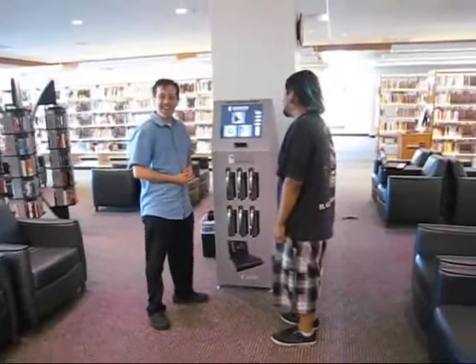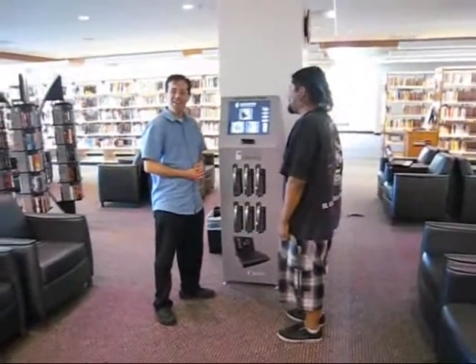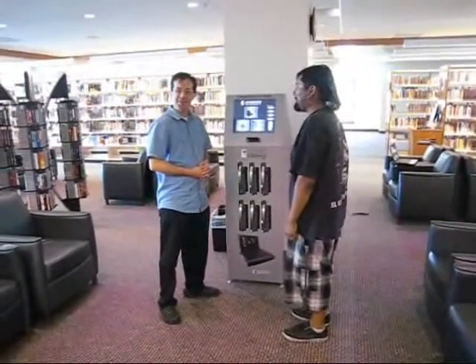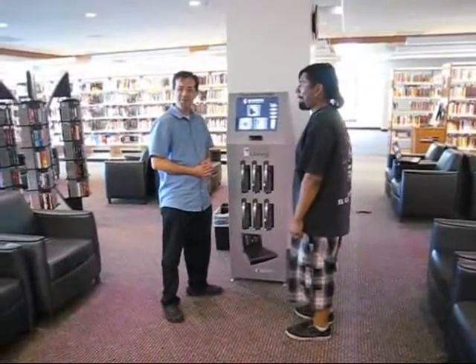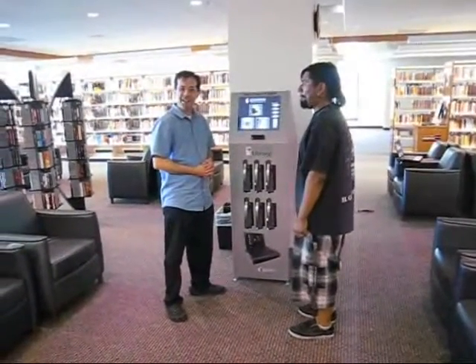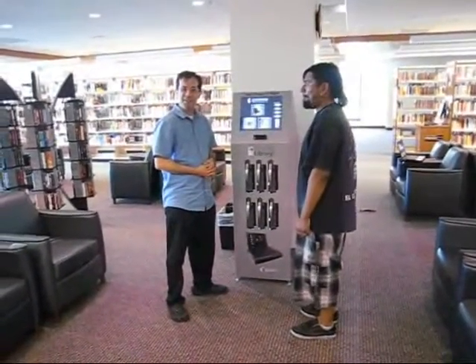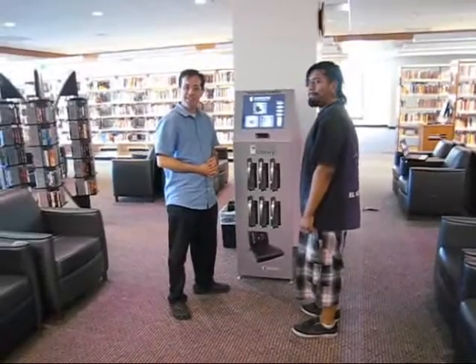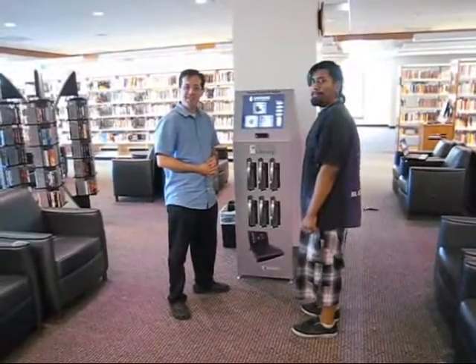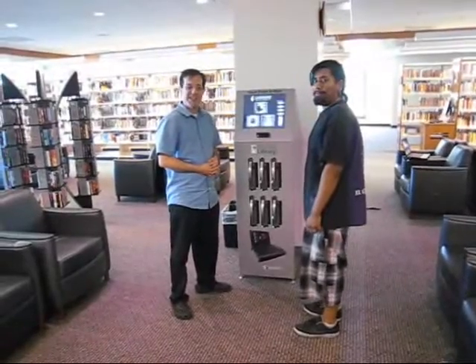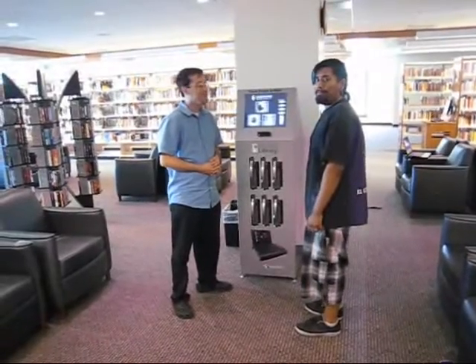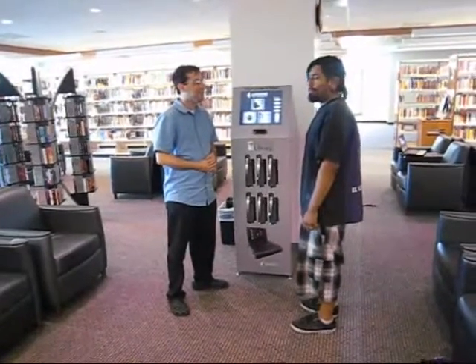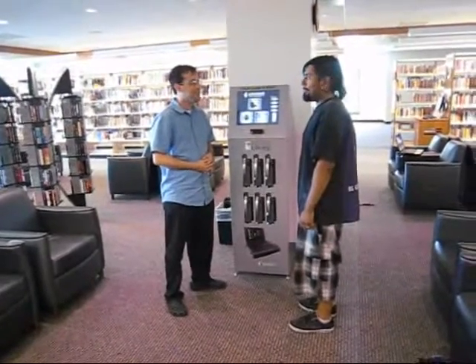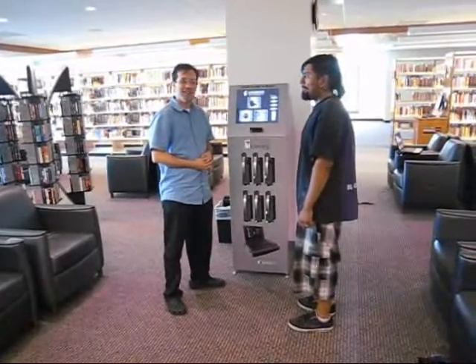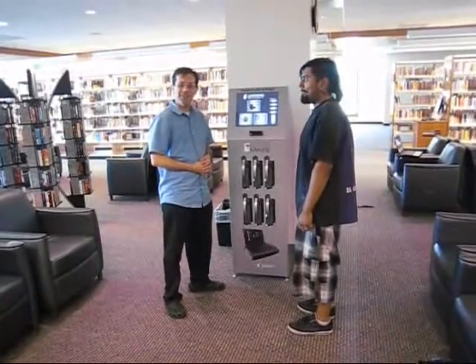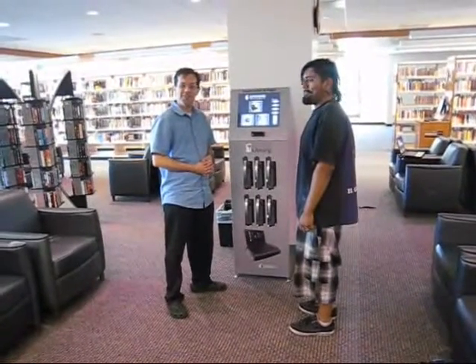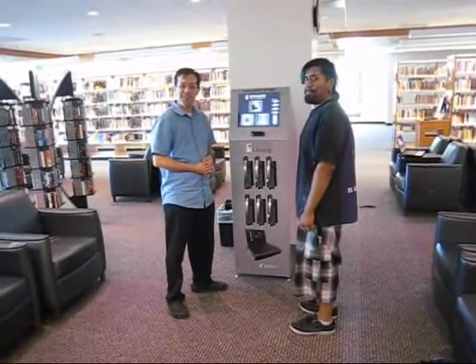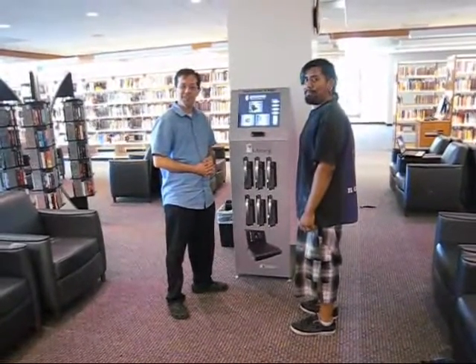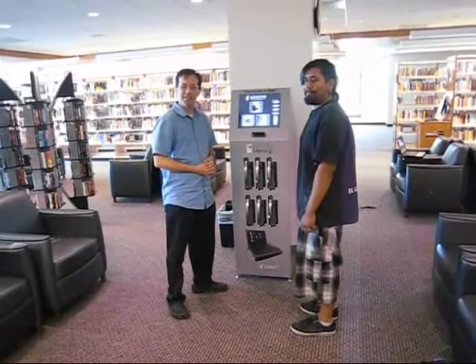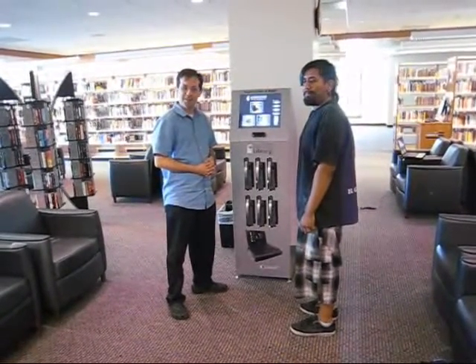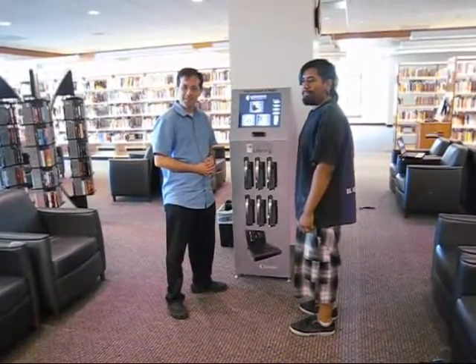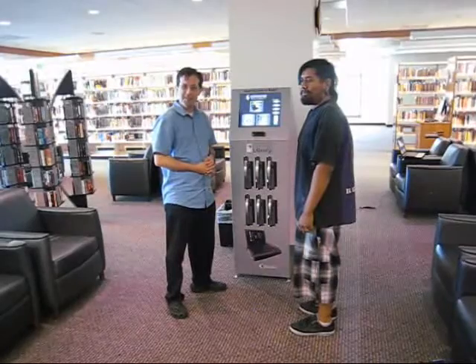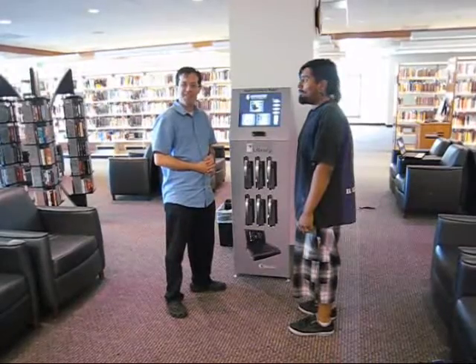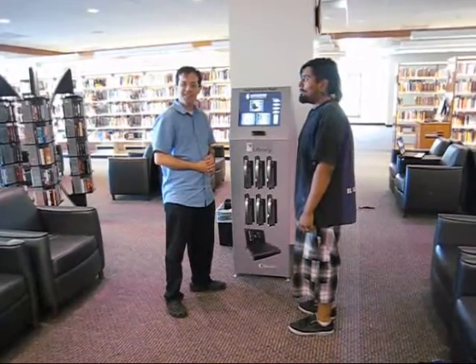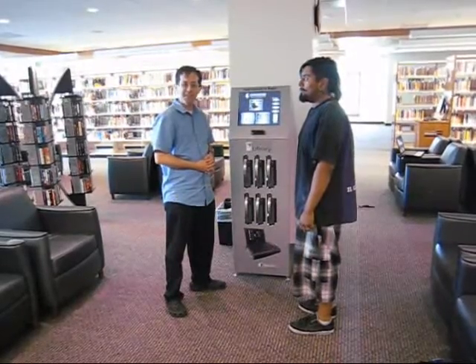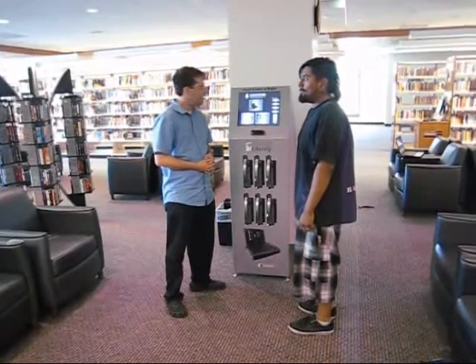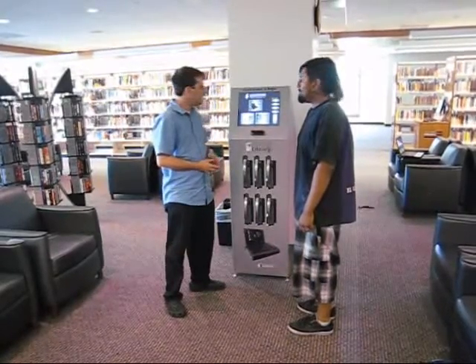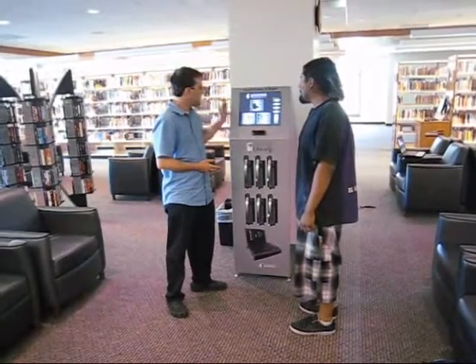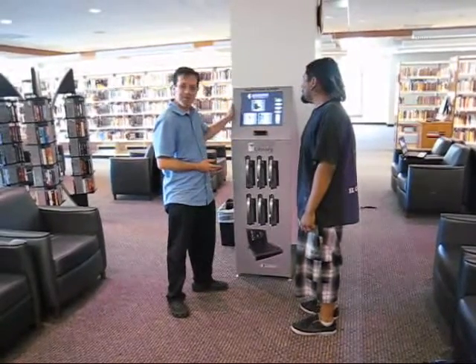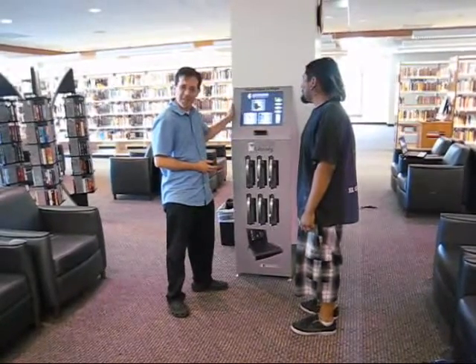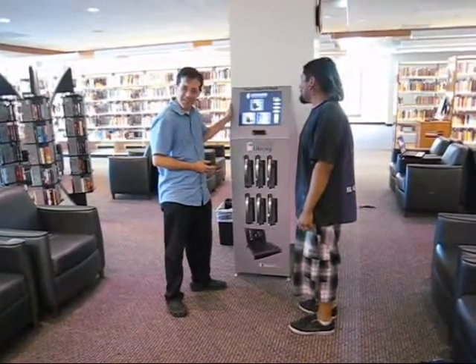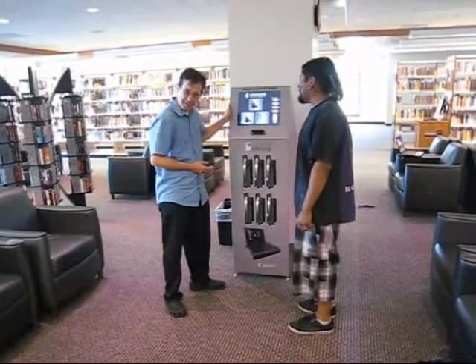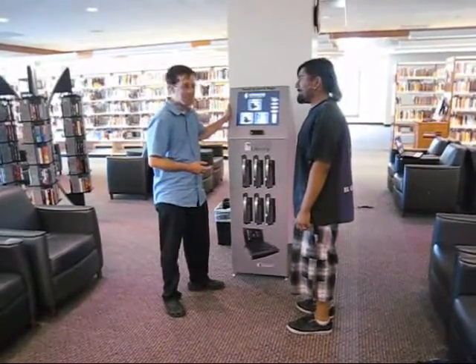Hi, I'm Jonathan Rutenberg with Laptops Anytime. I have a volunteer here at the San Bernardino County Public Library System, Fontana branch. She's going to use our netbook dispensing kiosk station.